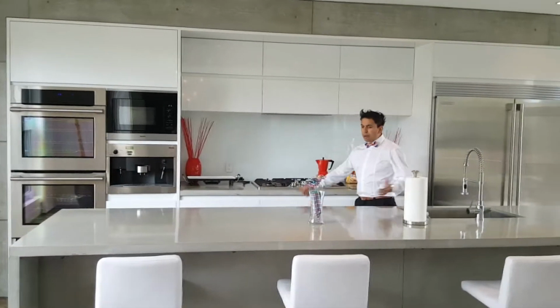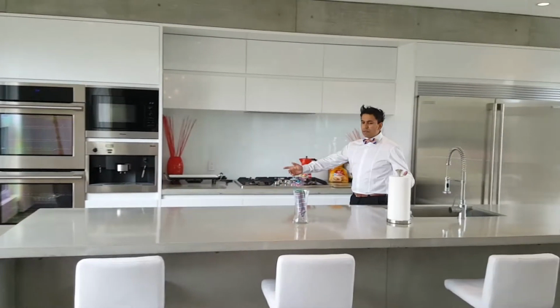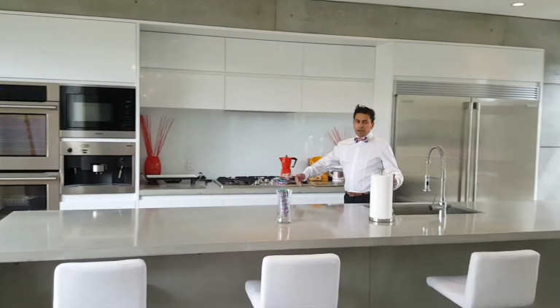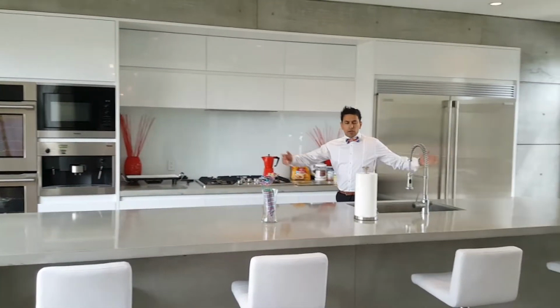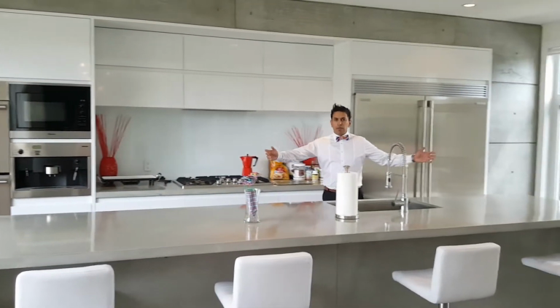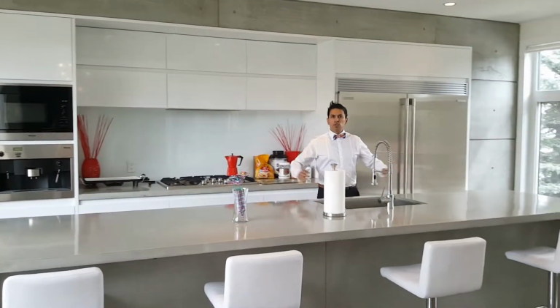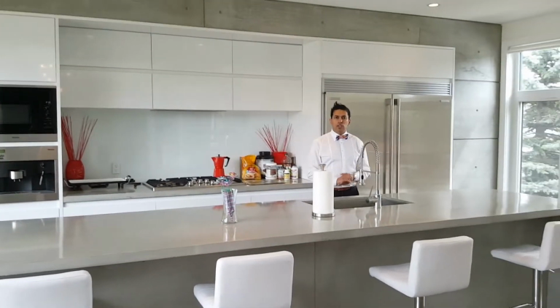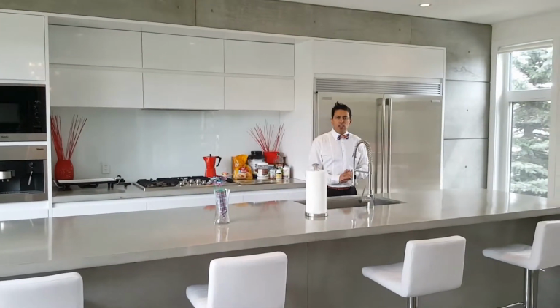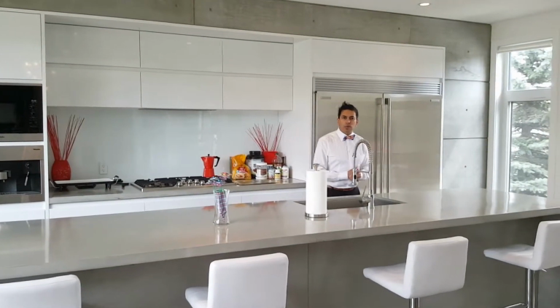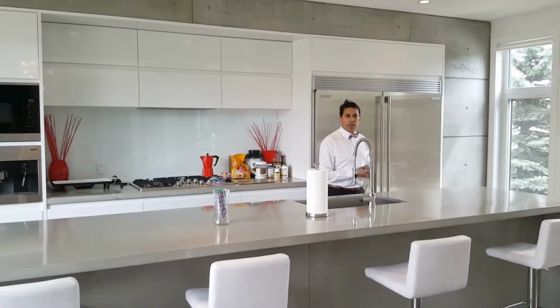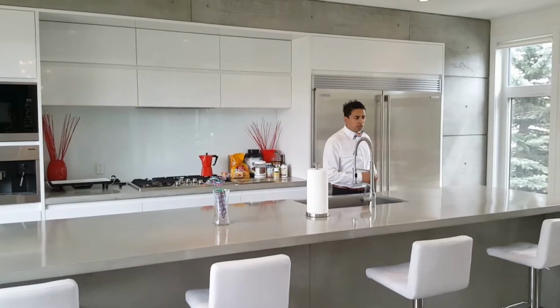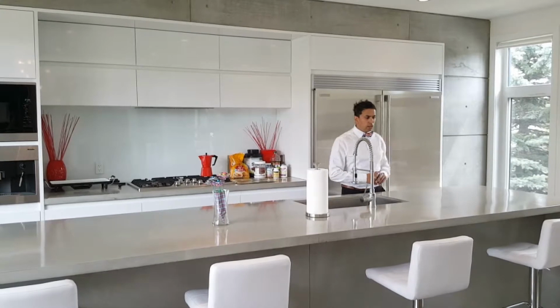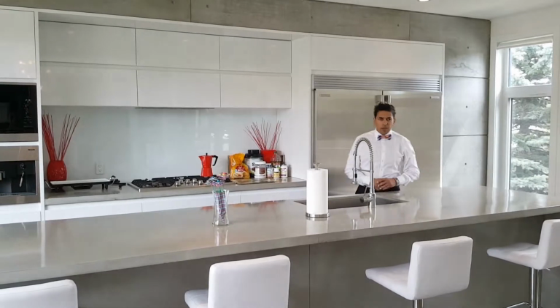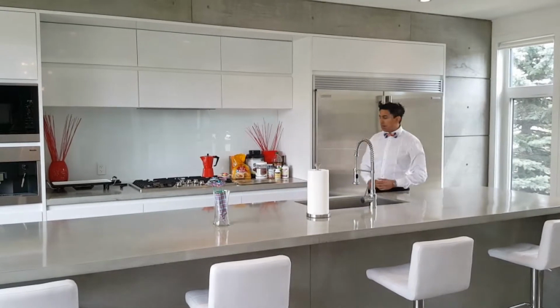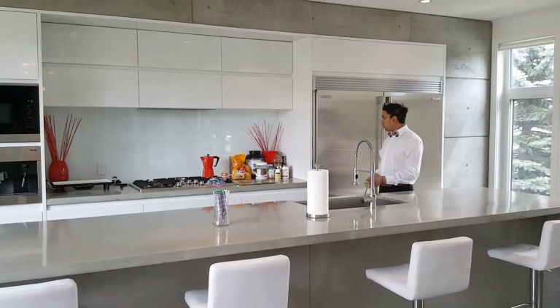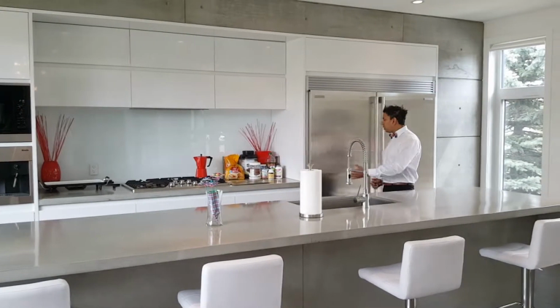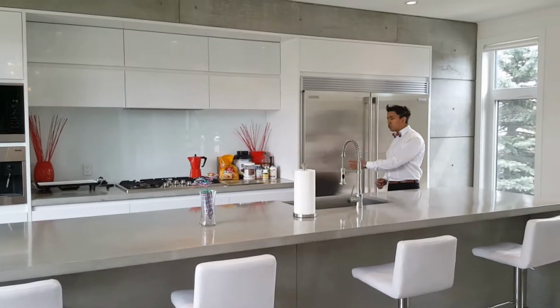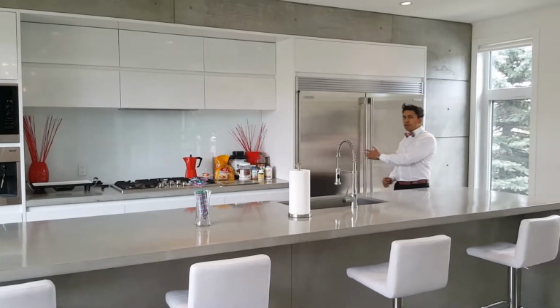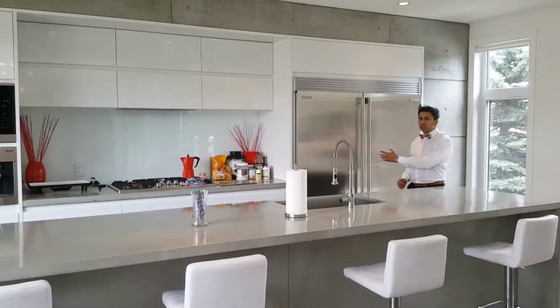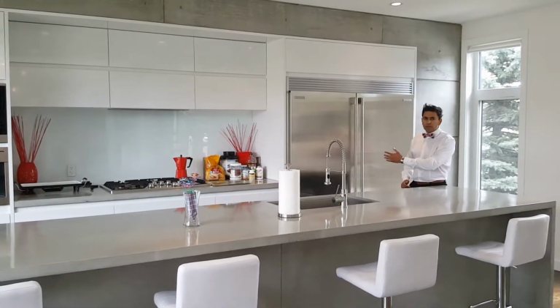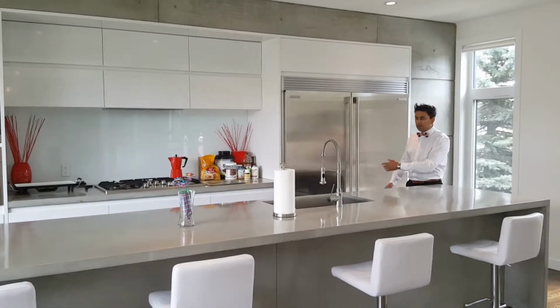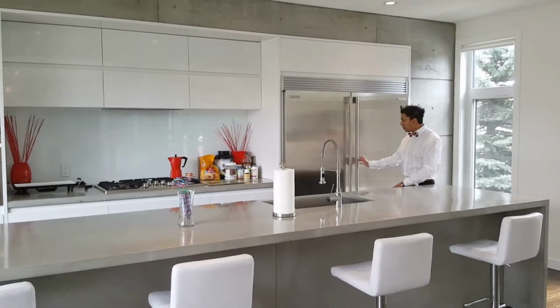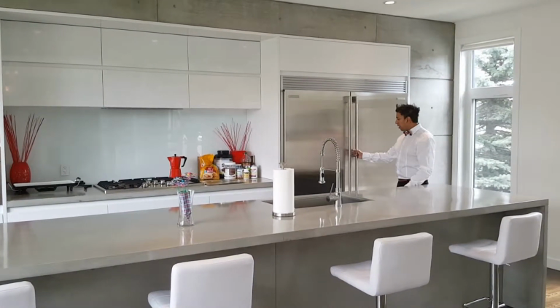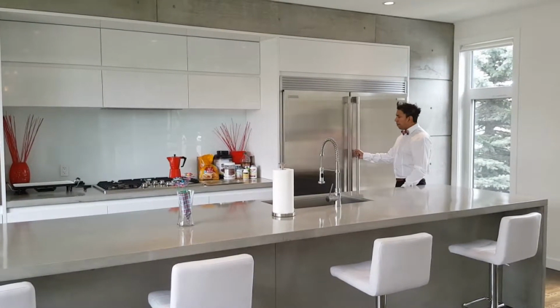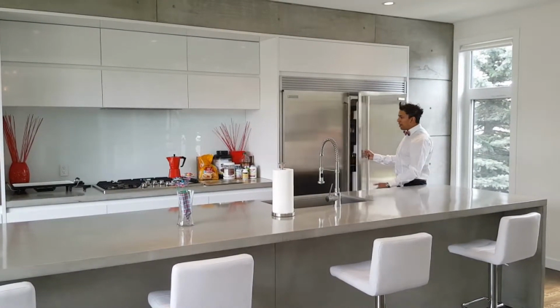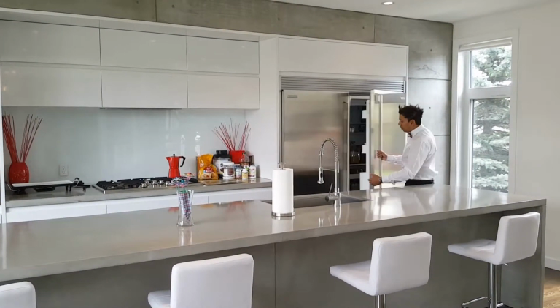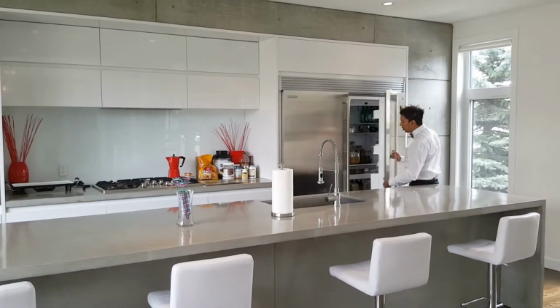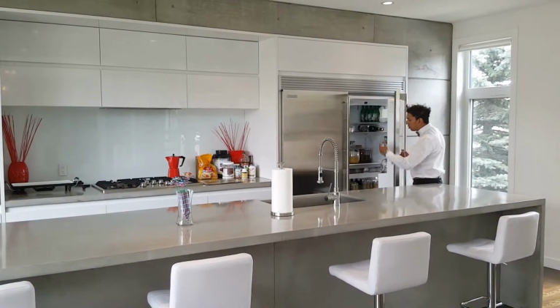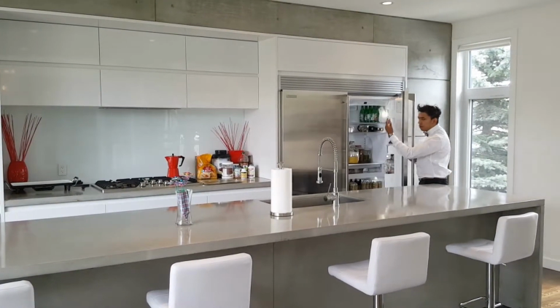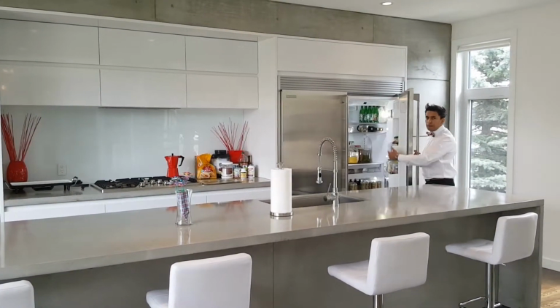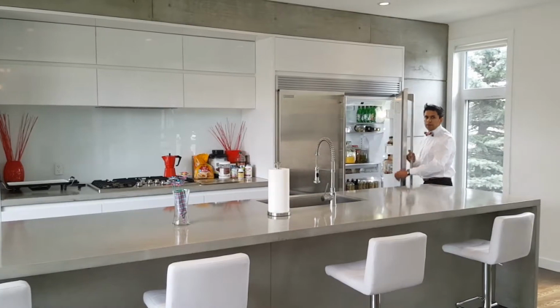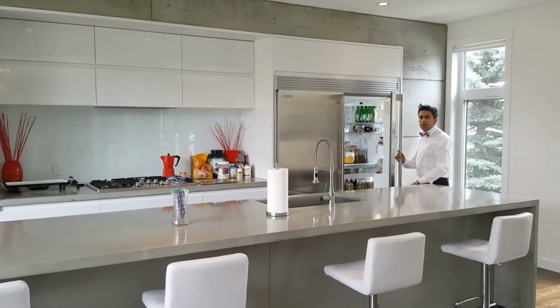The massive island is perfect for huge get-togethers when you want to entertain. It's also got a side-by-side fridge and freezer — massive, tons of room for a big family.